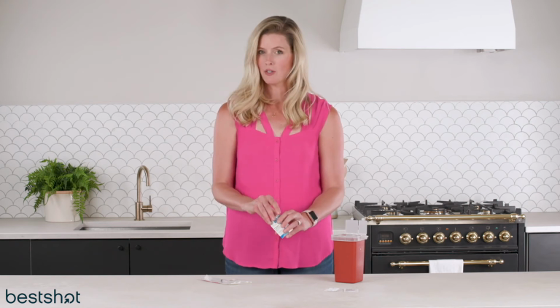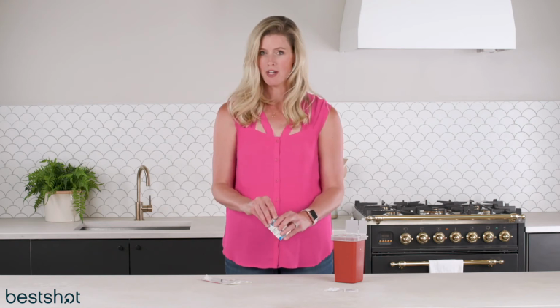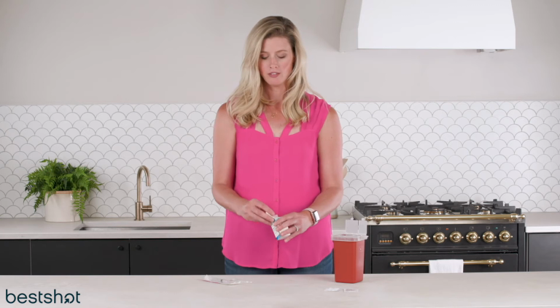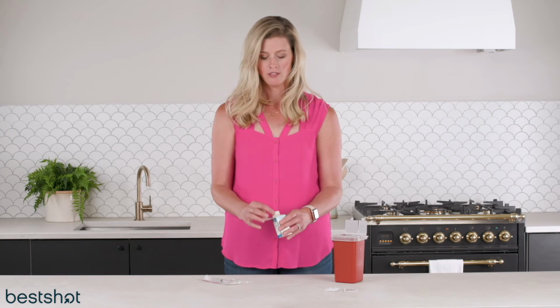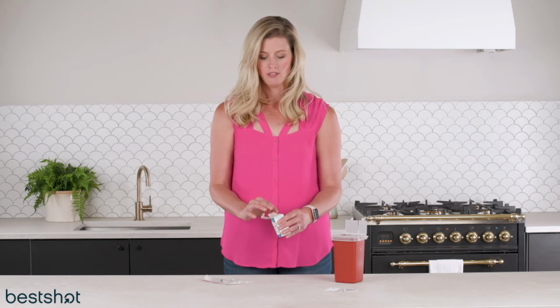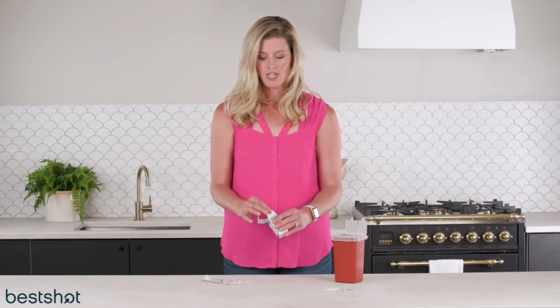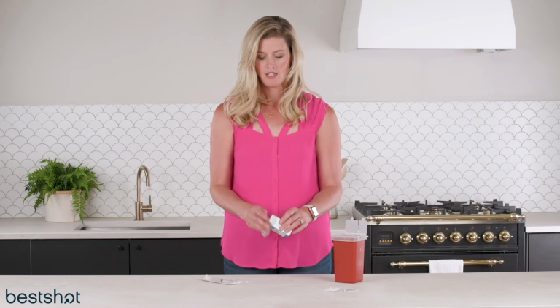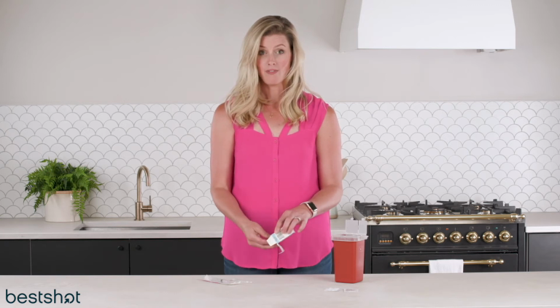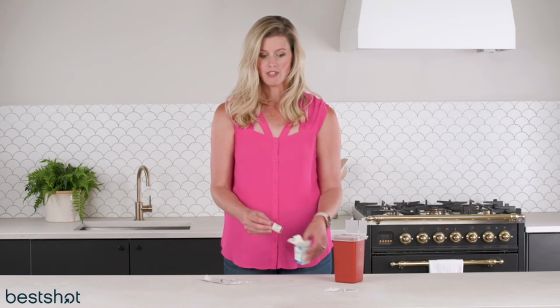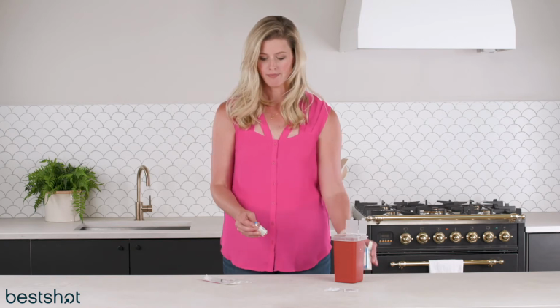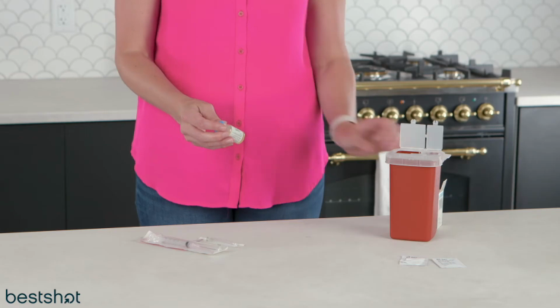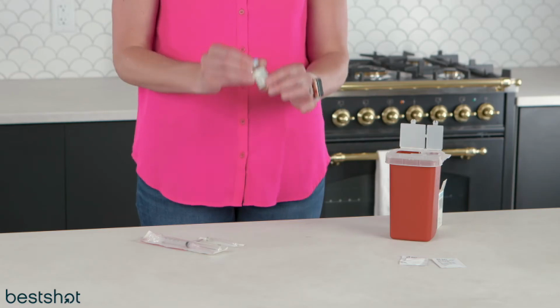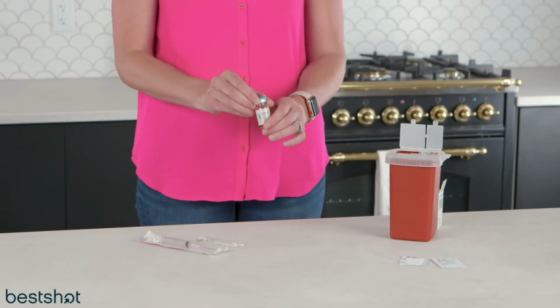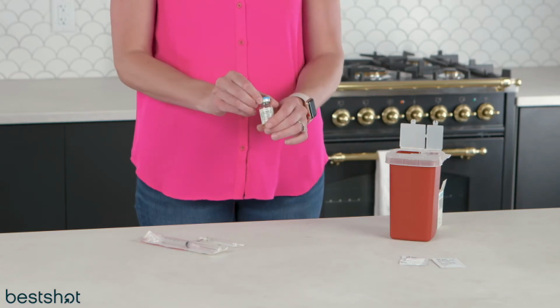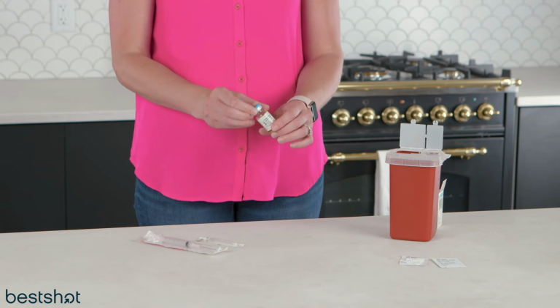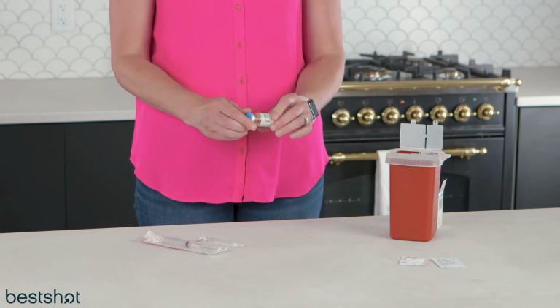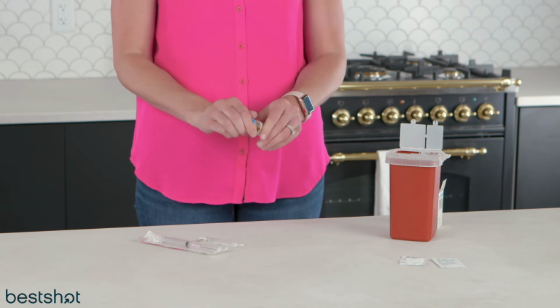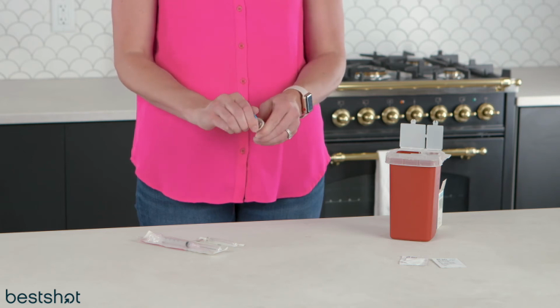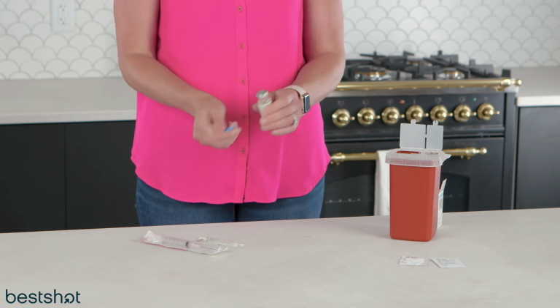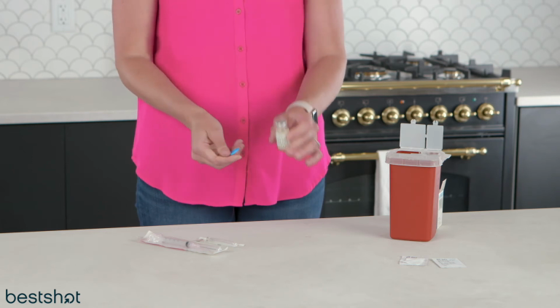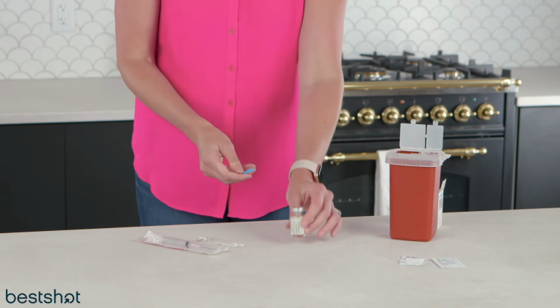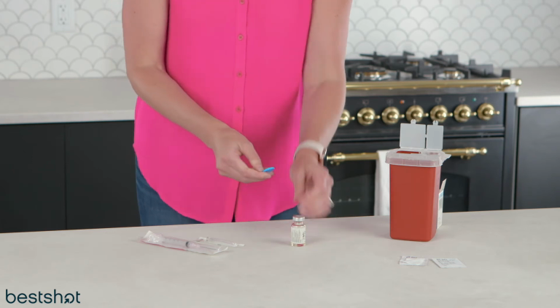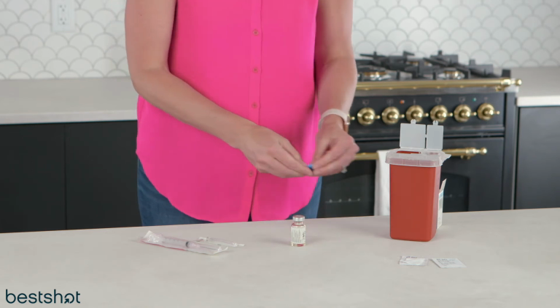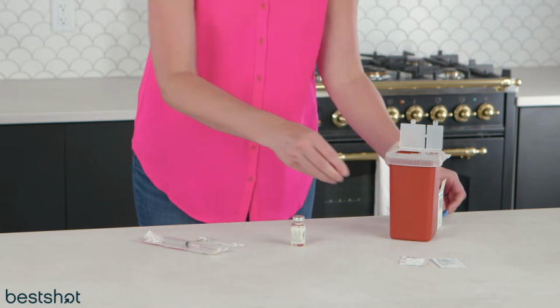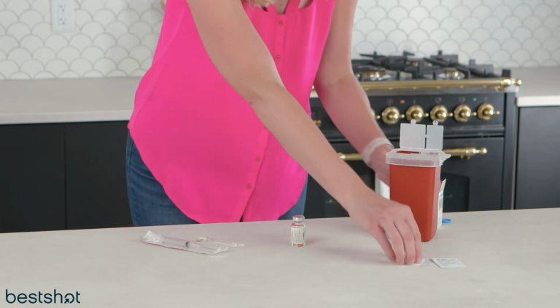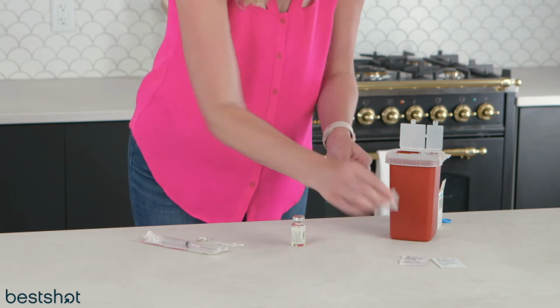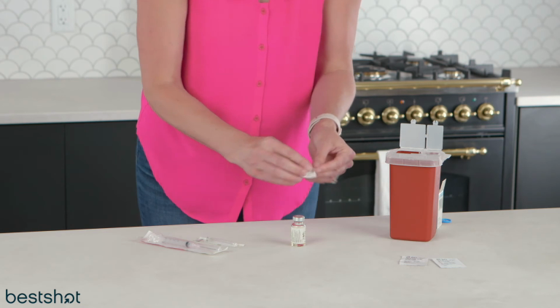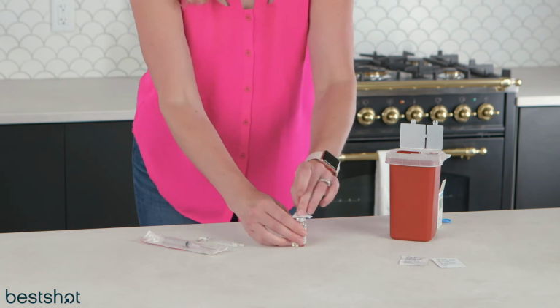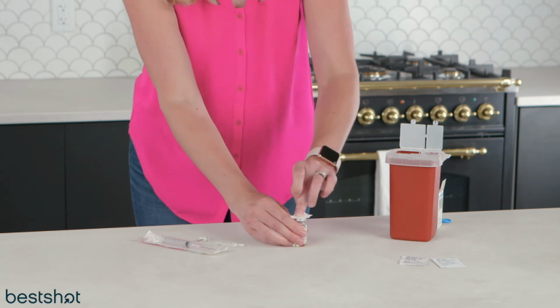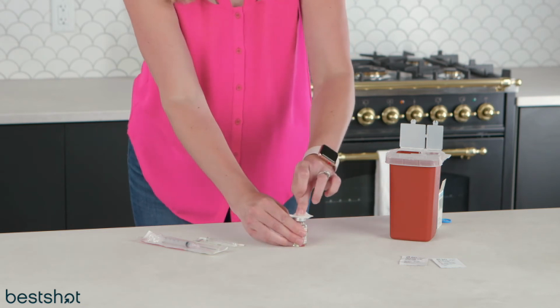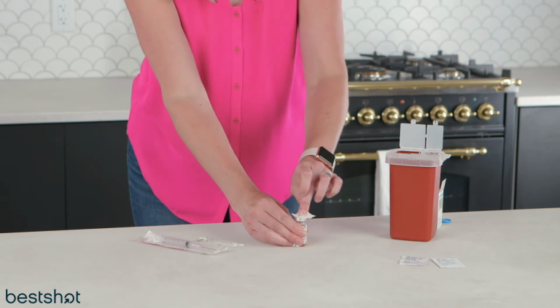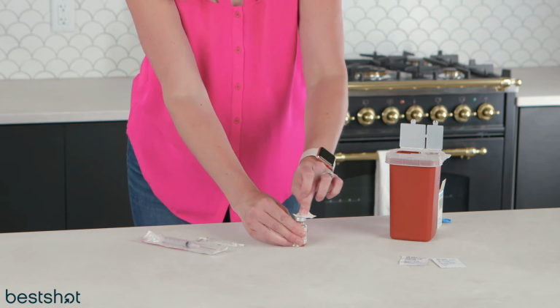The needles get bigger and everyone loves it. The vial looks like this. You're just gonna pop that lid off. You're gonna use your alcohol swab here to clean the rubber stopper, which you're gonna do every time.